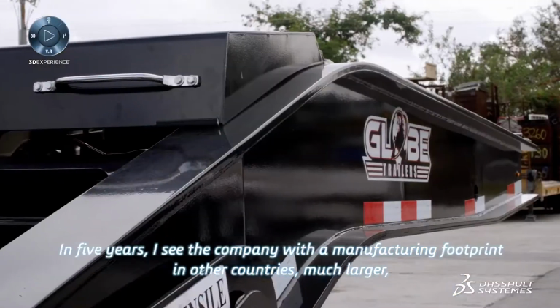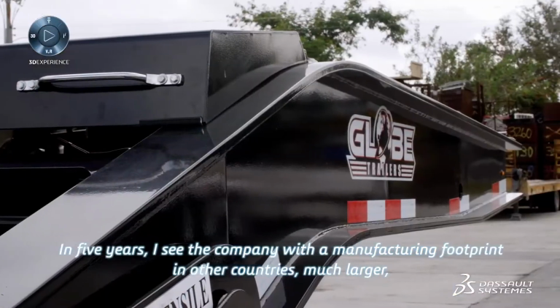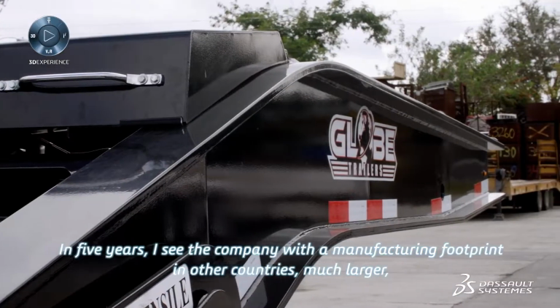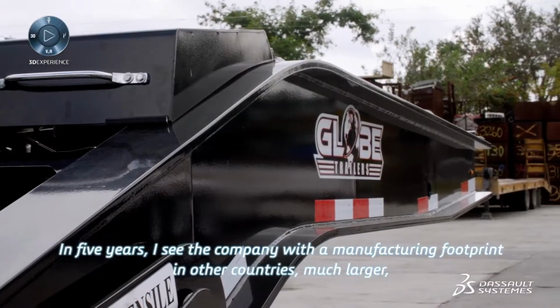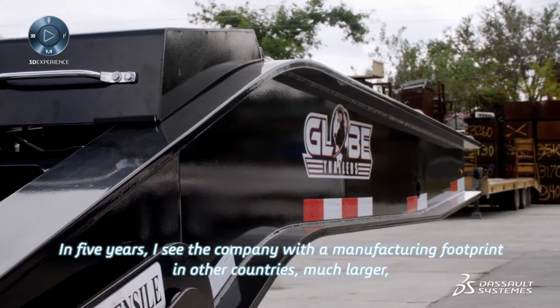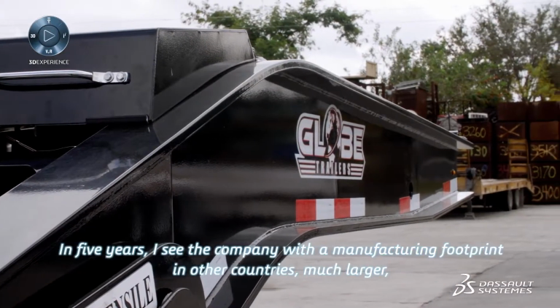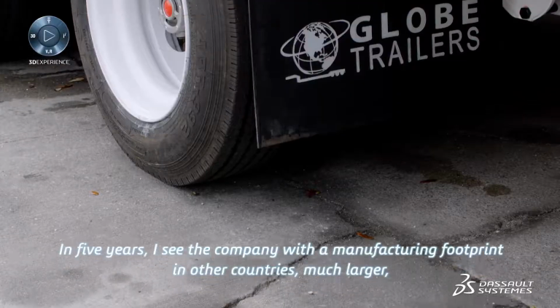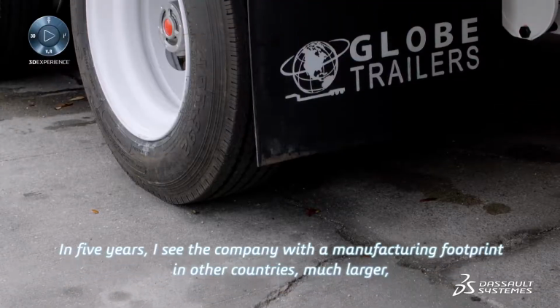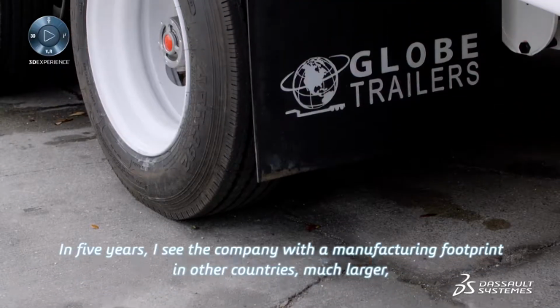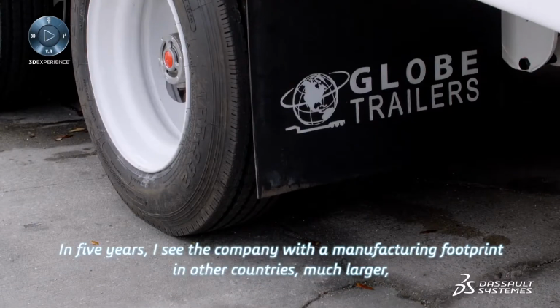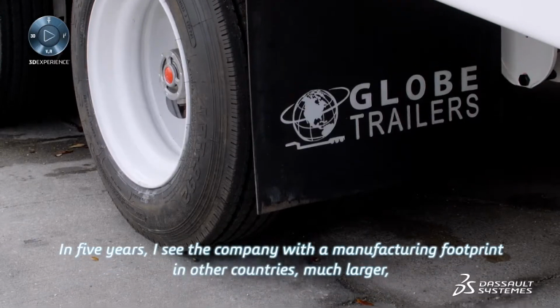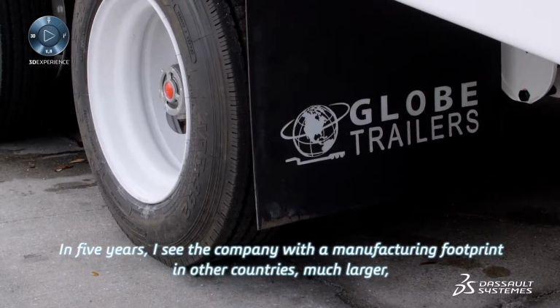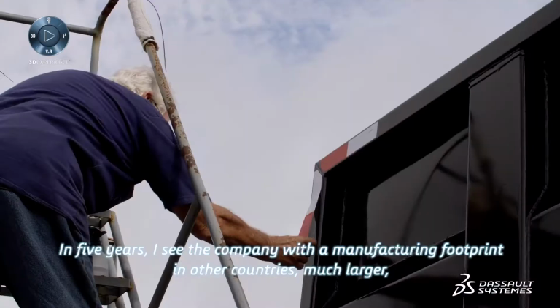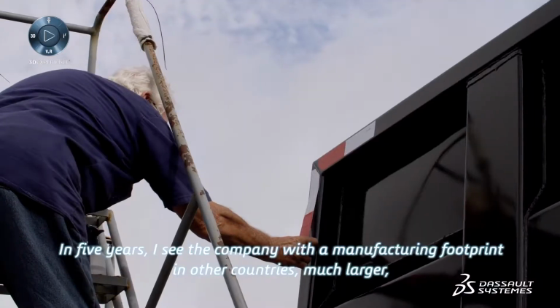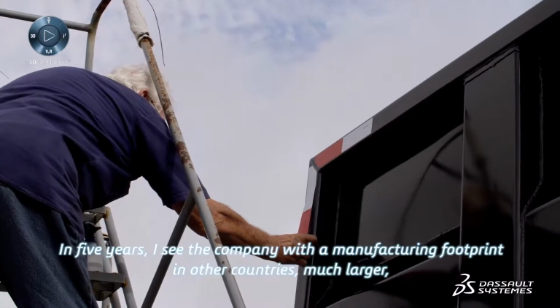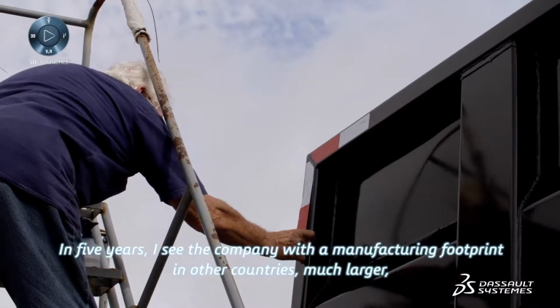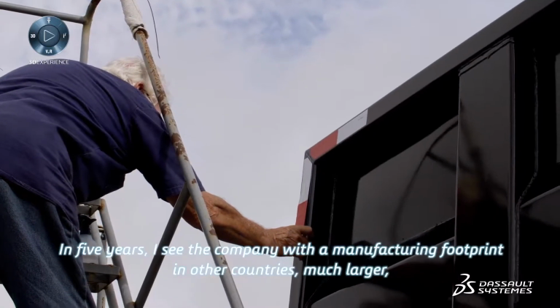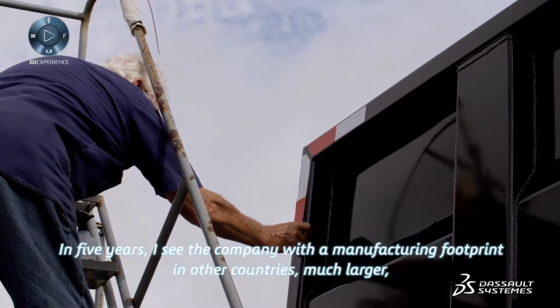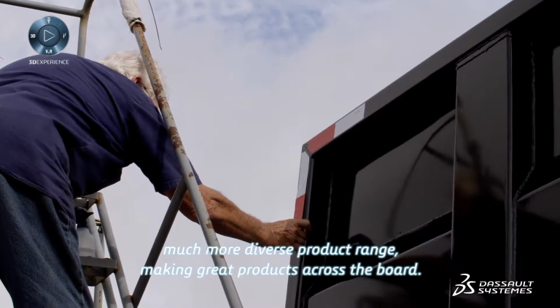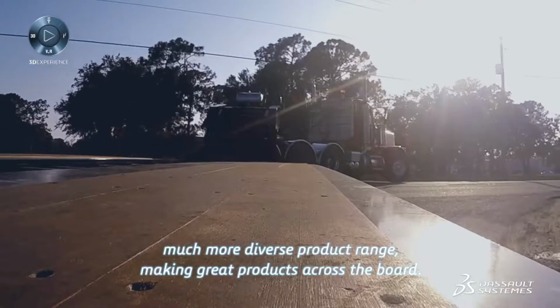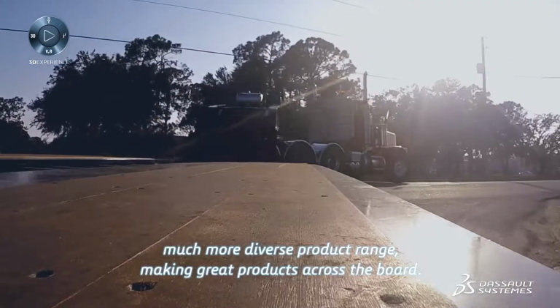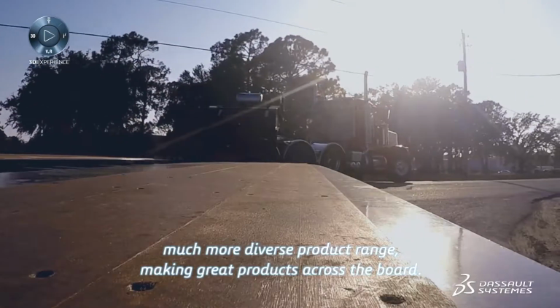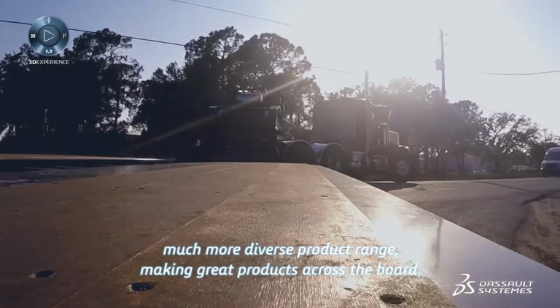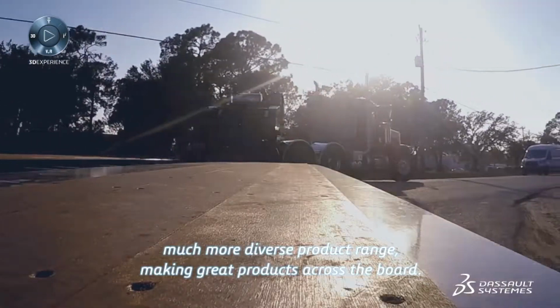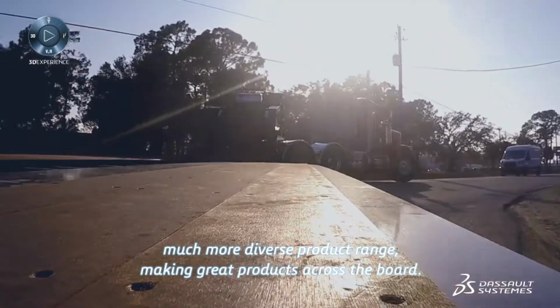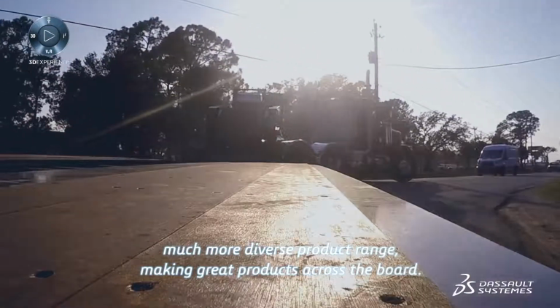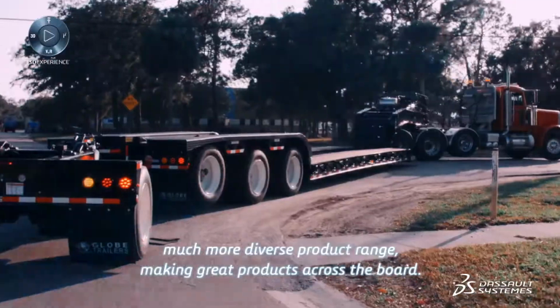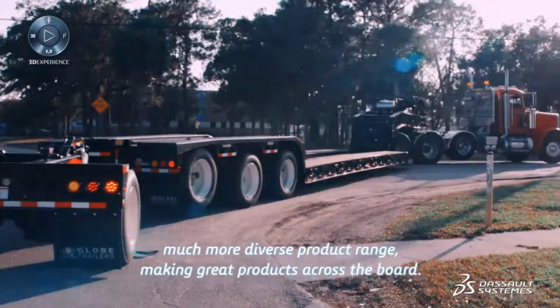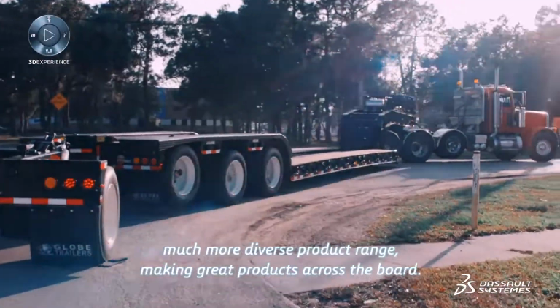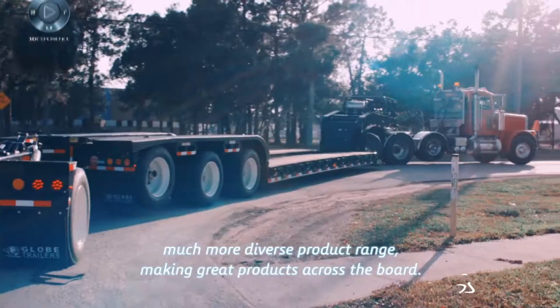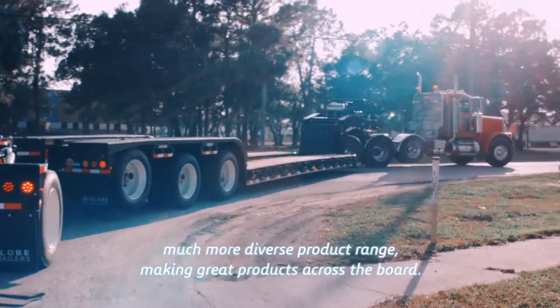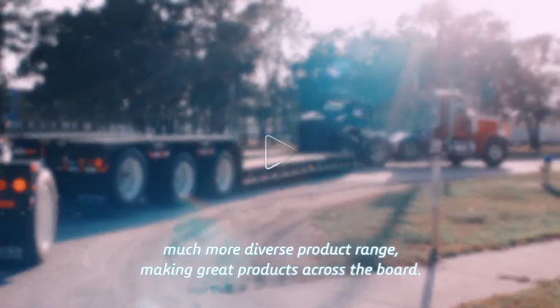In five years, I see the company with a manufacturing footprint in other countries, much larger, much more diverse product range, making great products across the board.